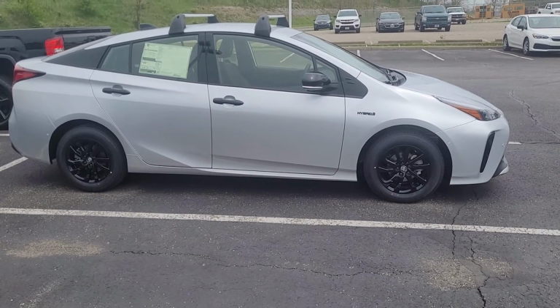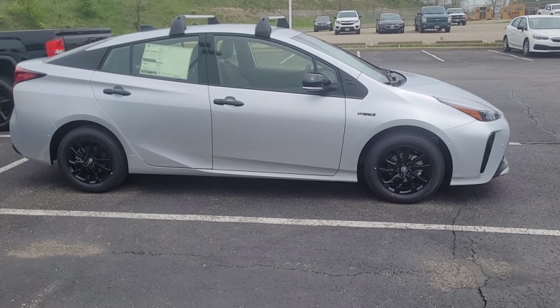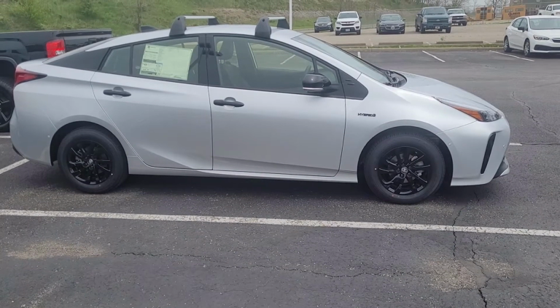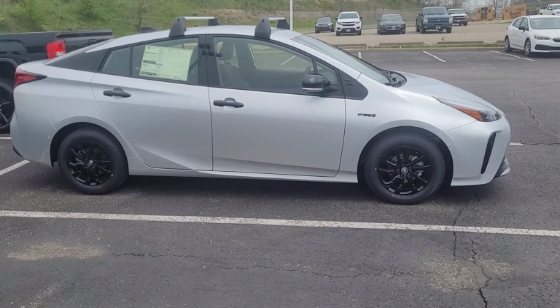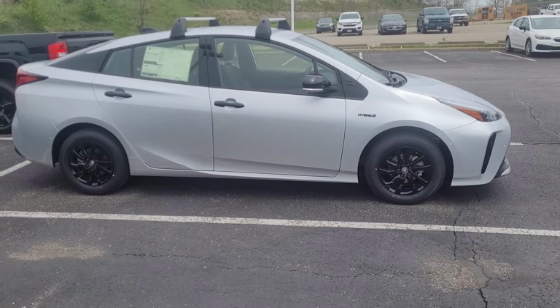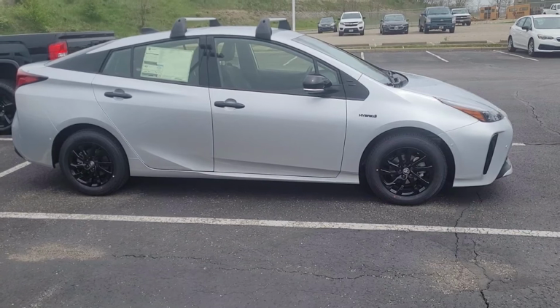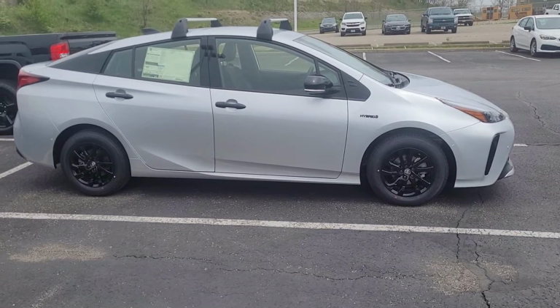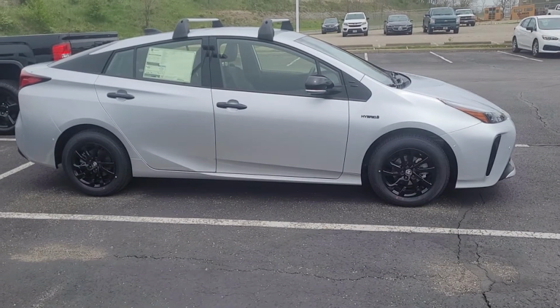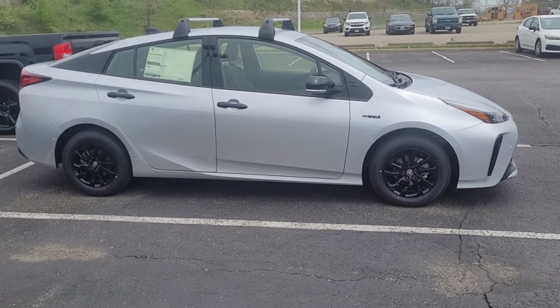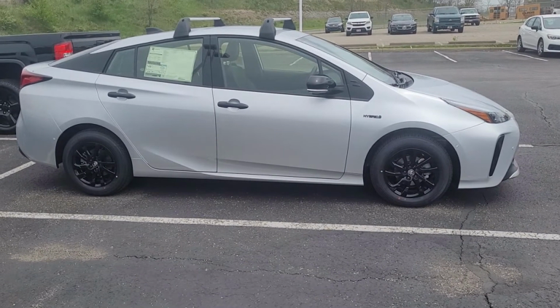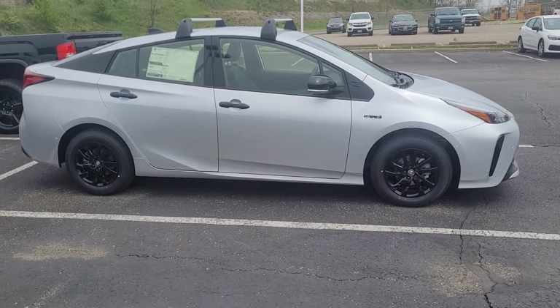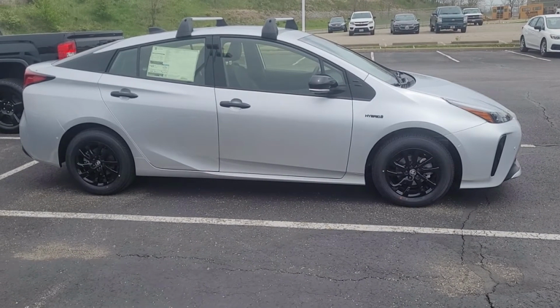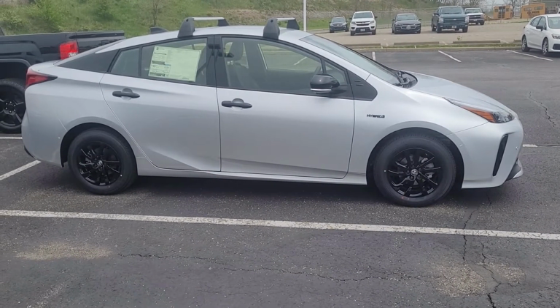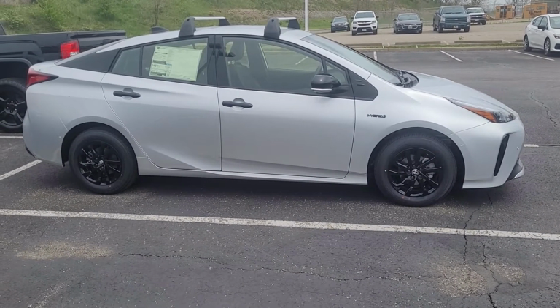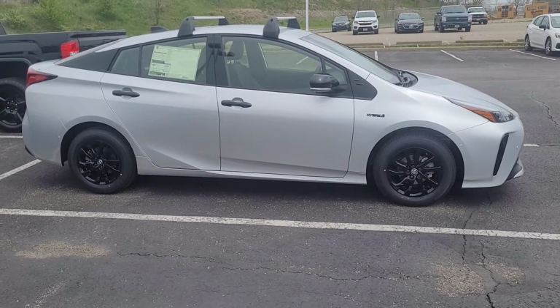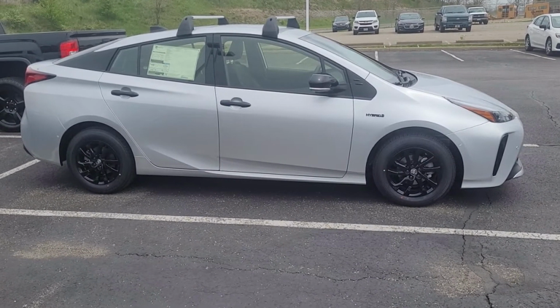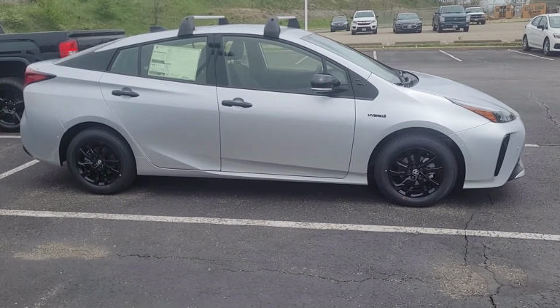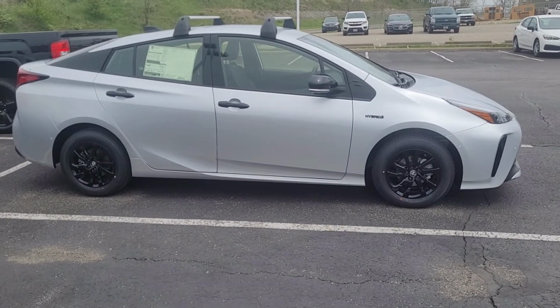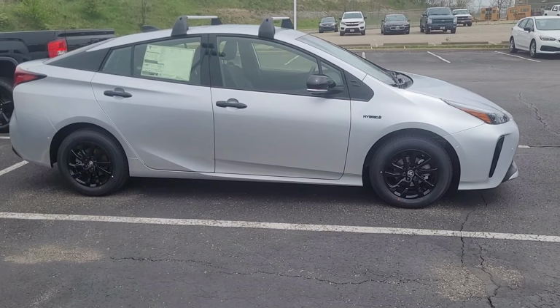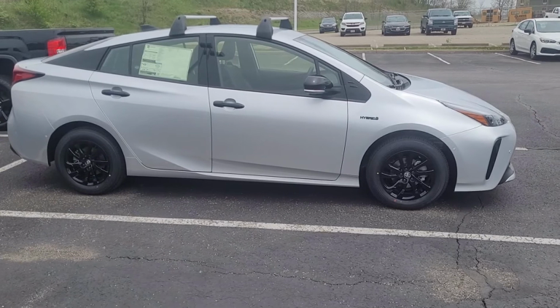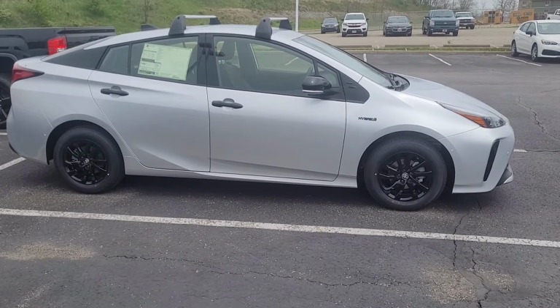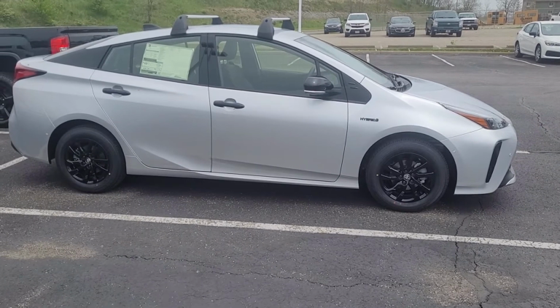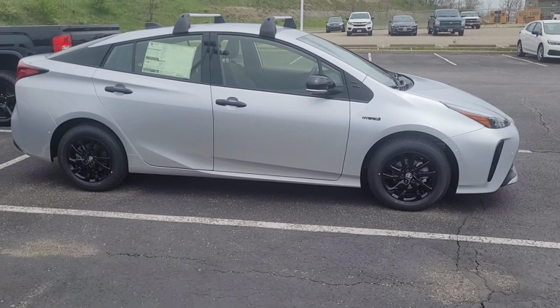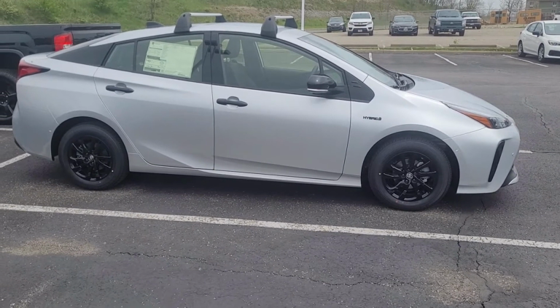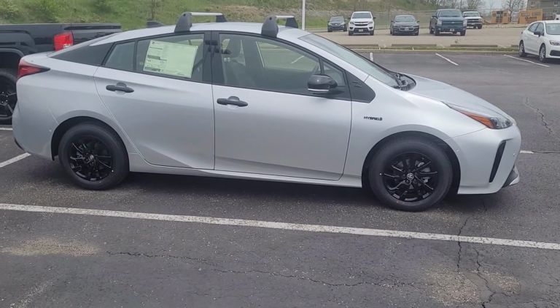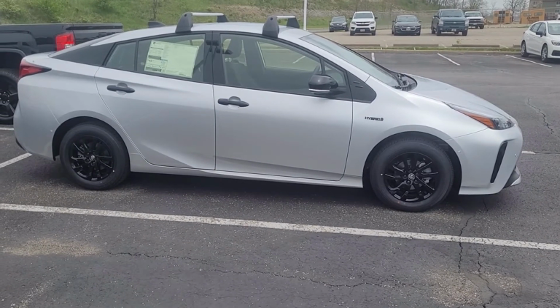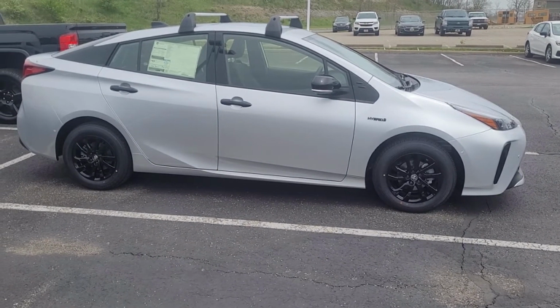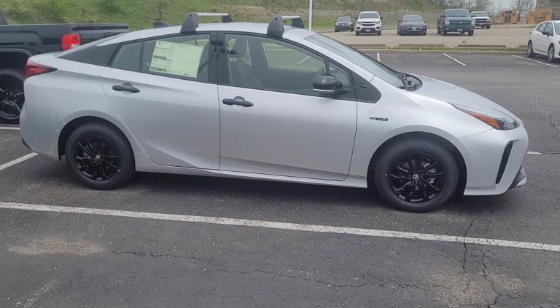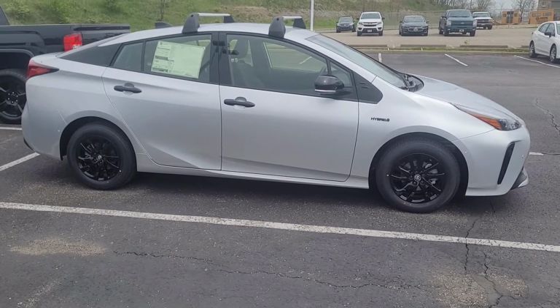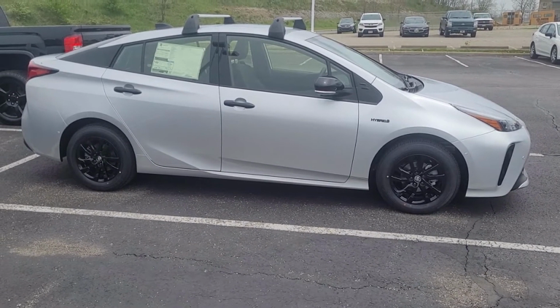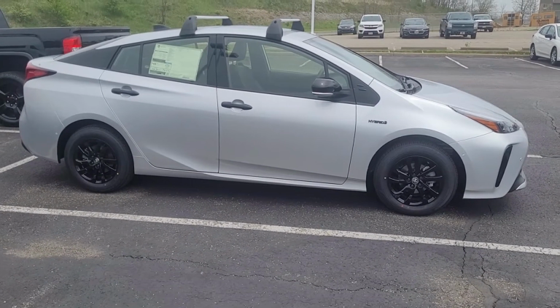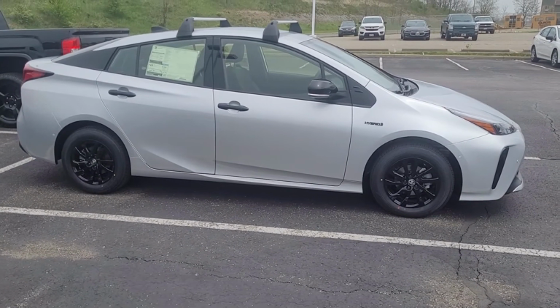Today on What's Hot on the Car Lot with Davey, I have a brand new 2022 Toyota Prius all-wheel drive Nightshade Edition.